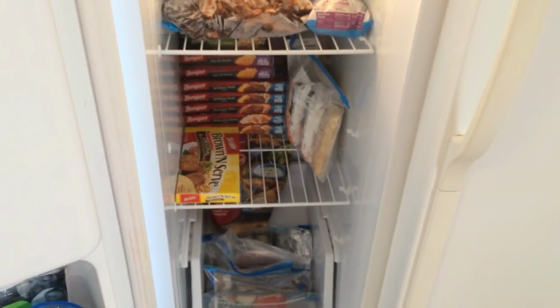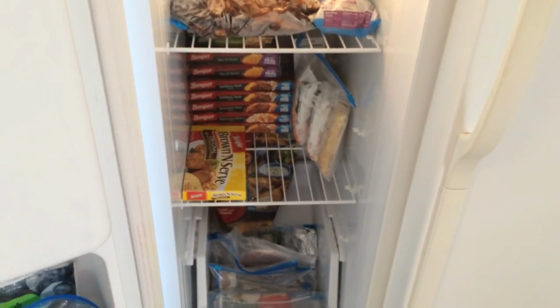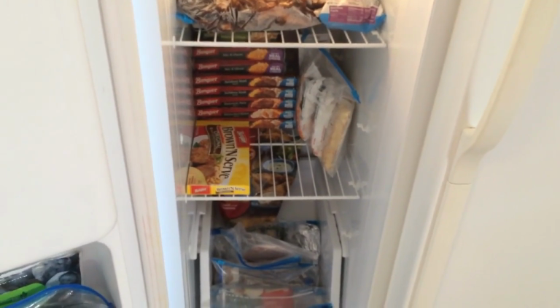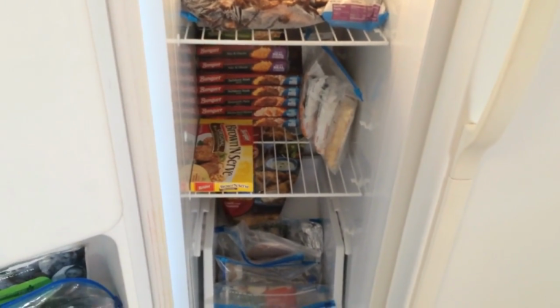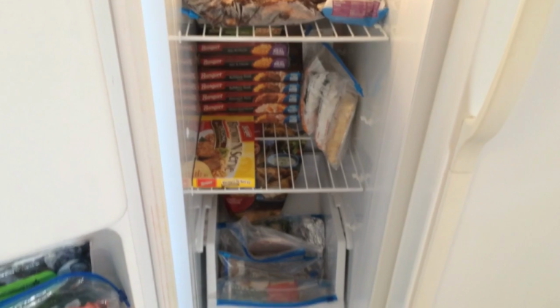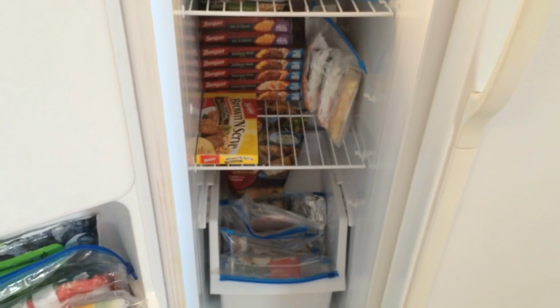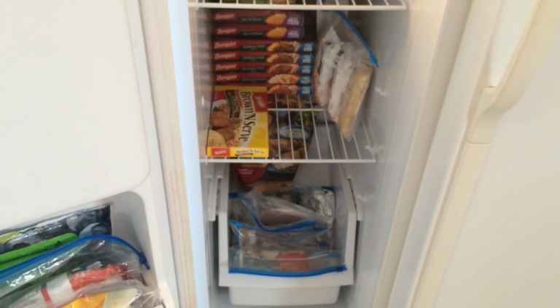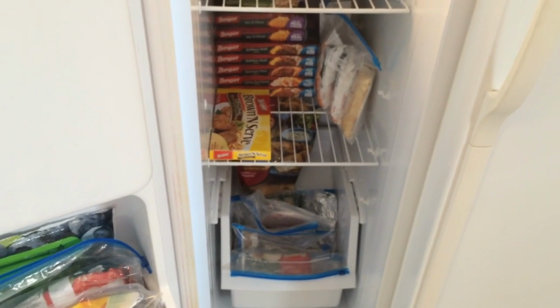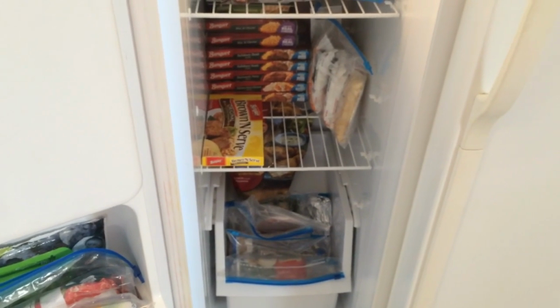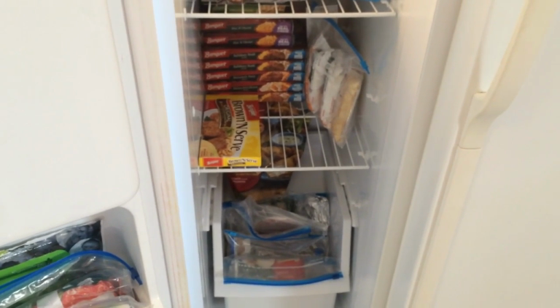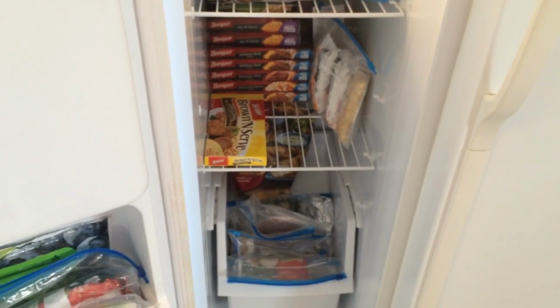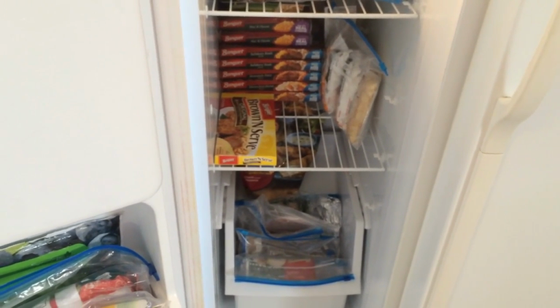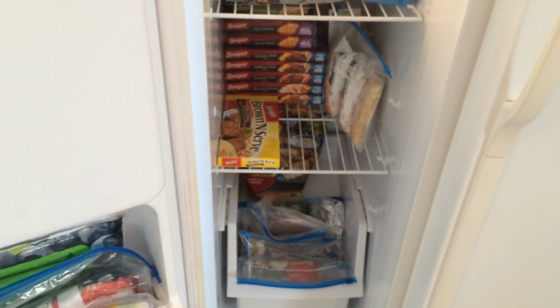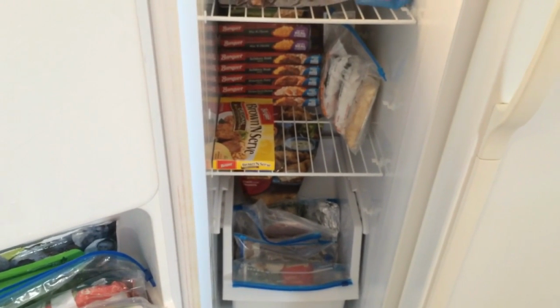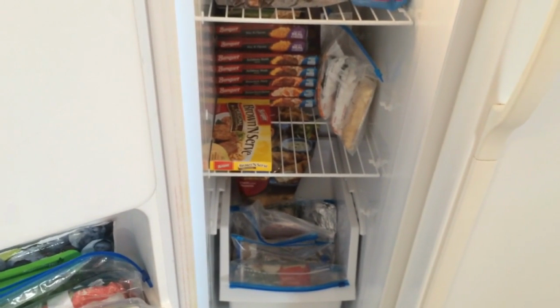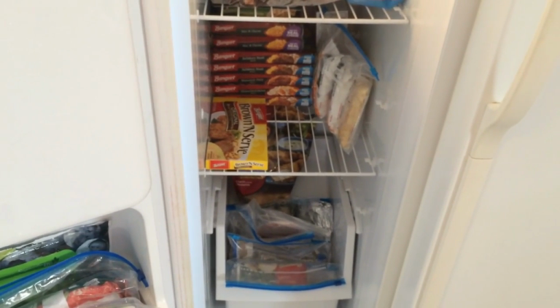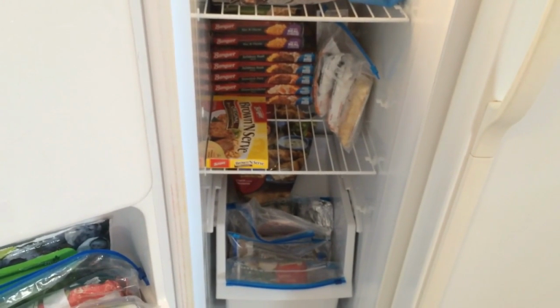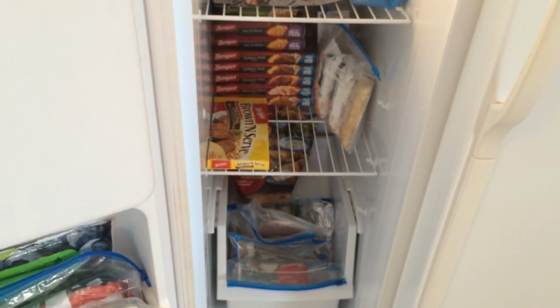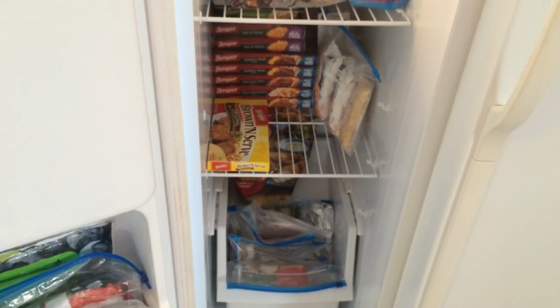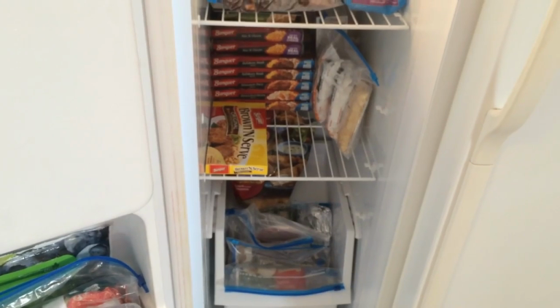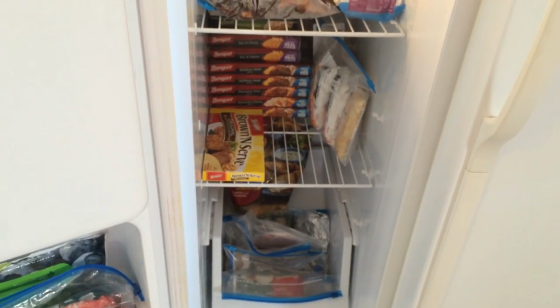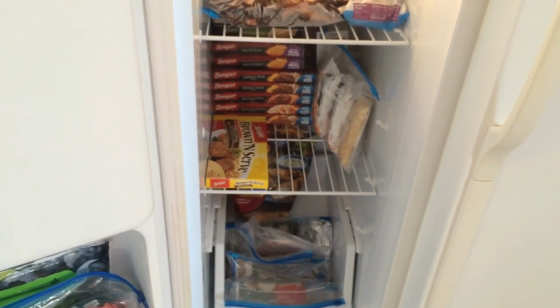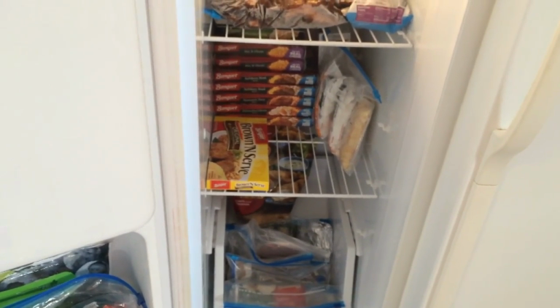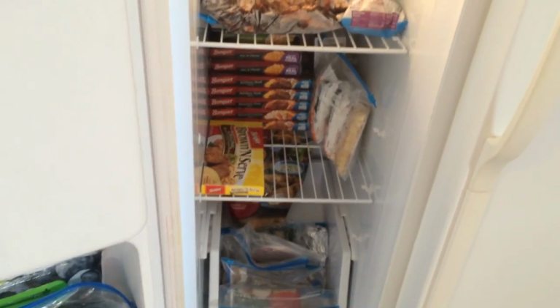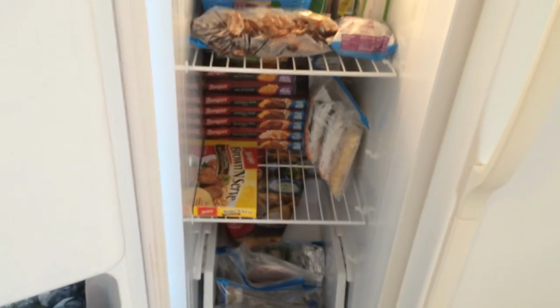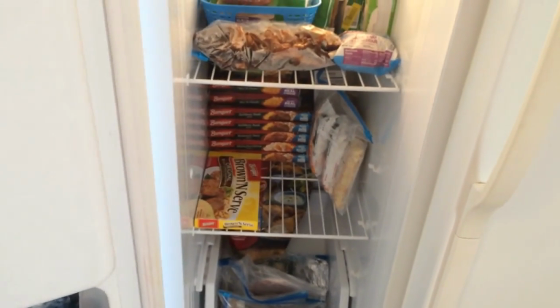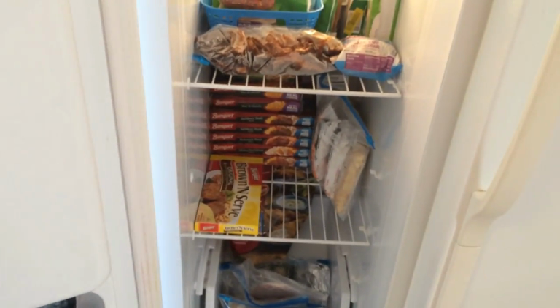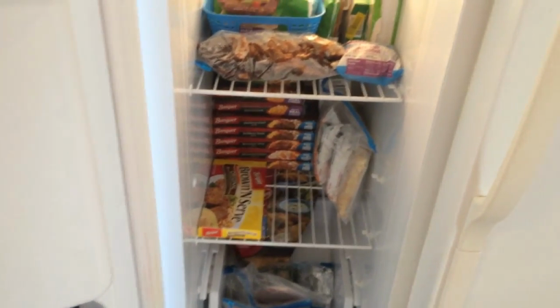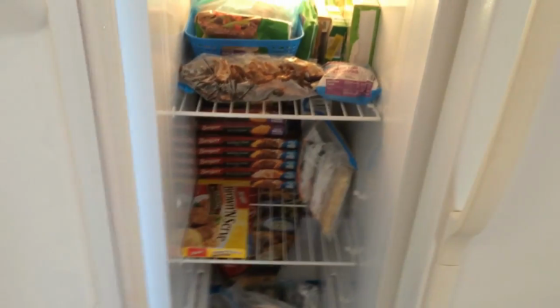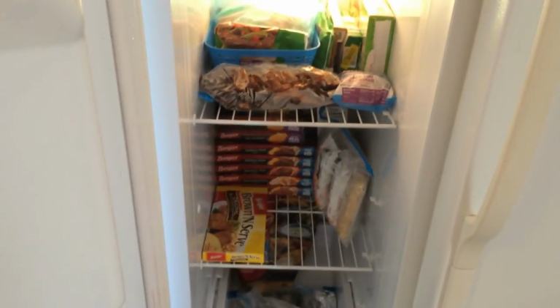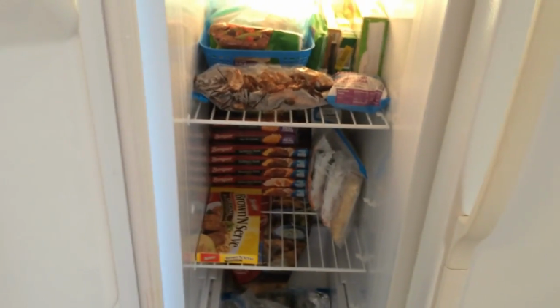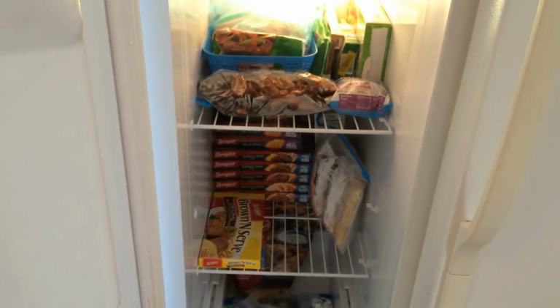Now I'll show you the deep freeze. I think this one will take a little bit longer because I have to create a whole new system for it. Let me show you what I'm going to use first.